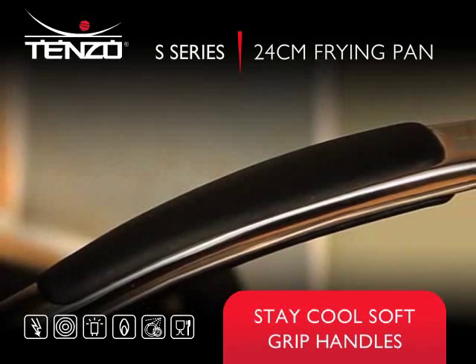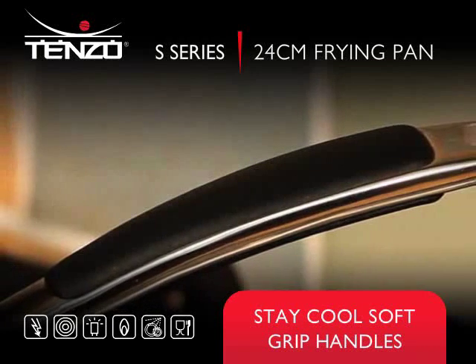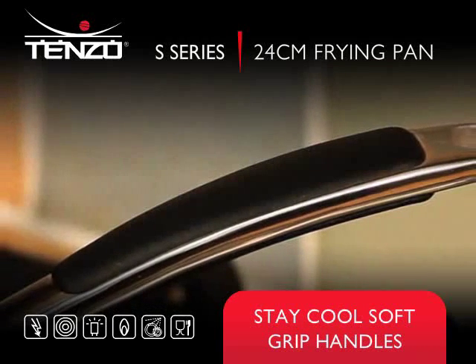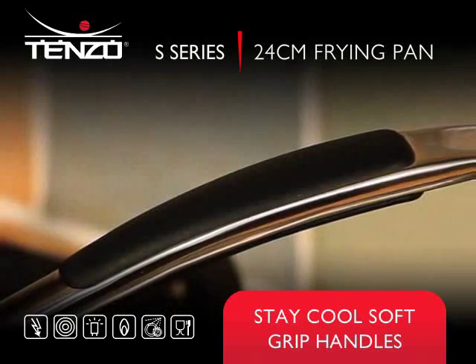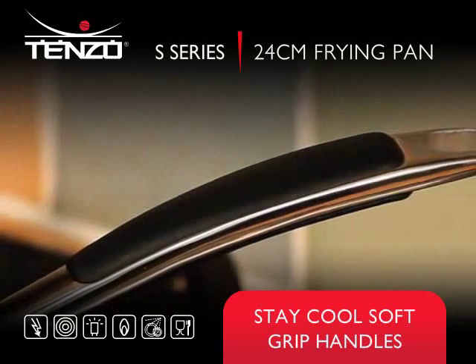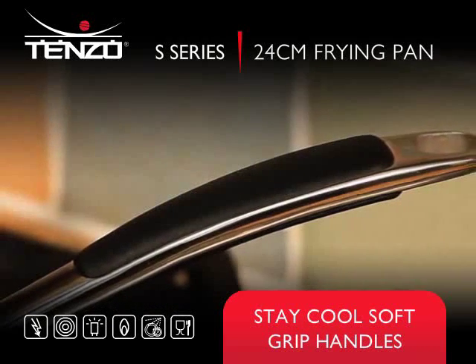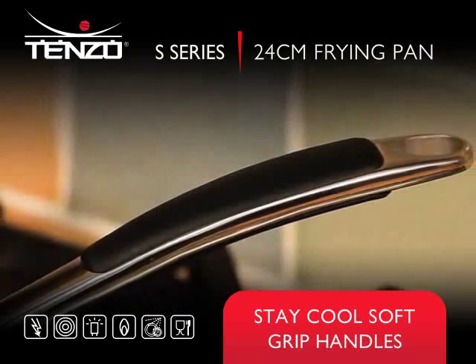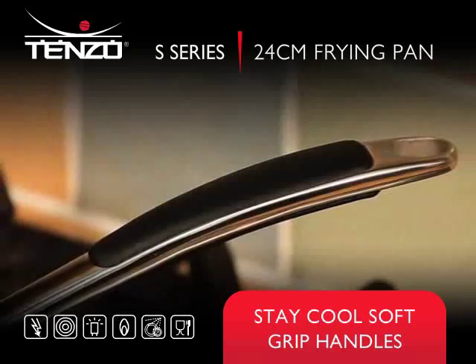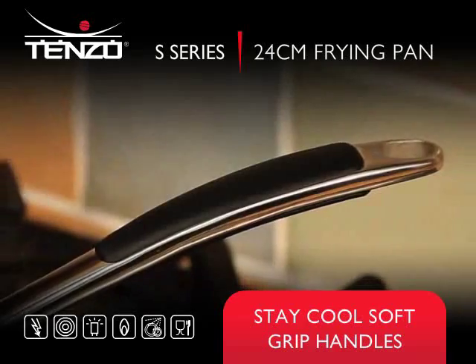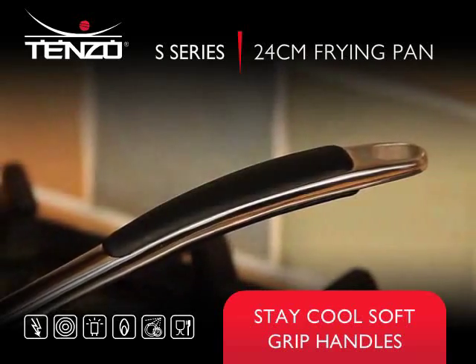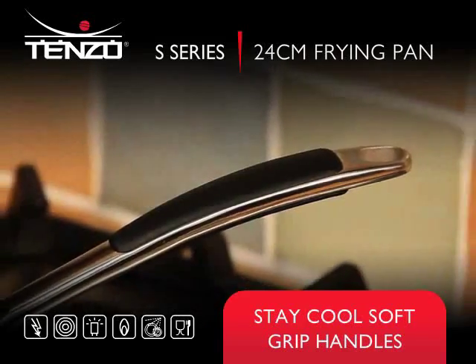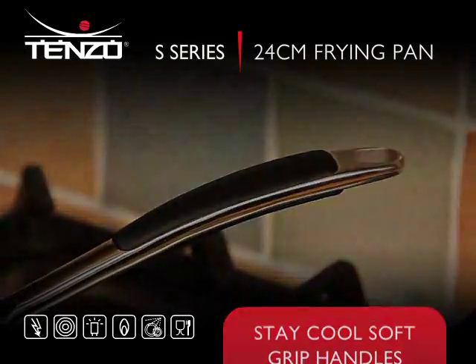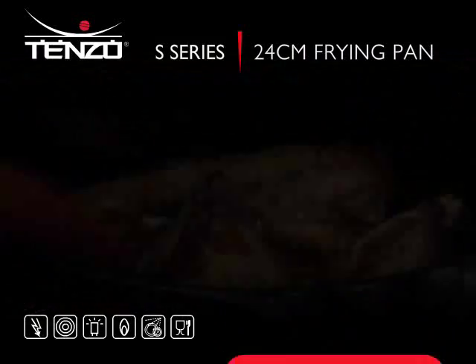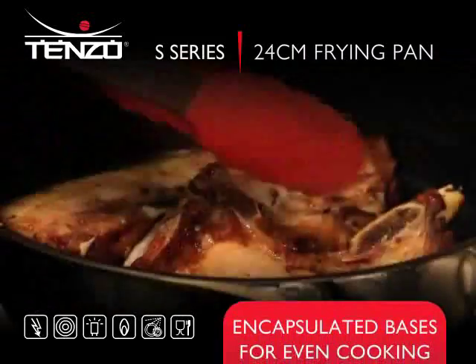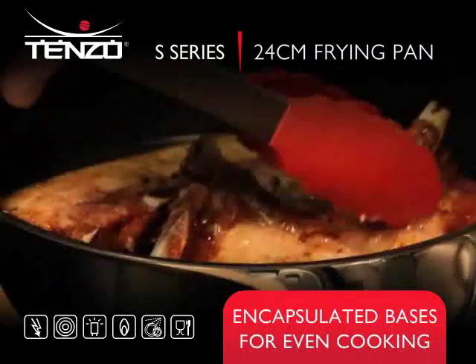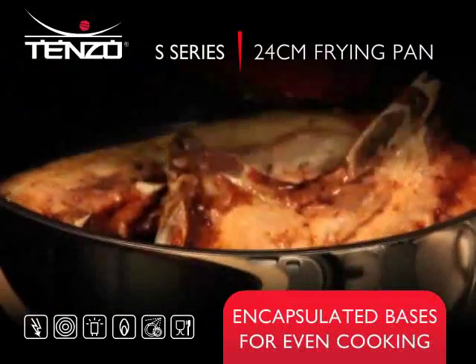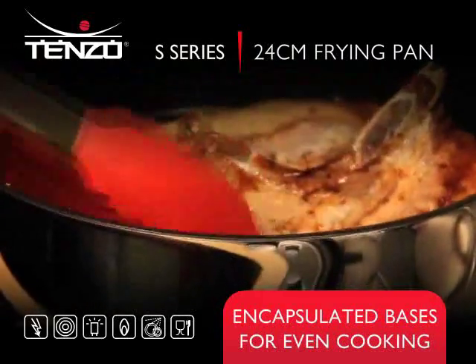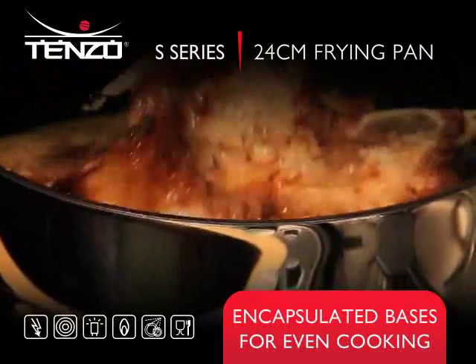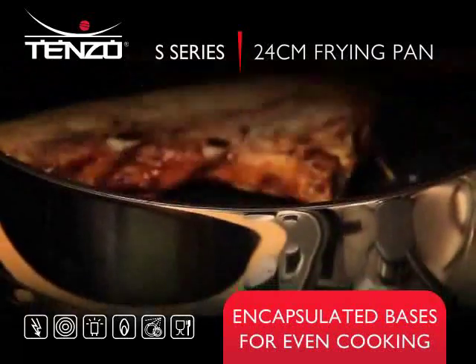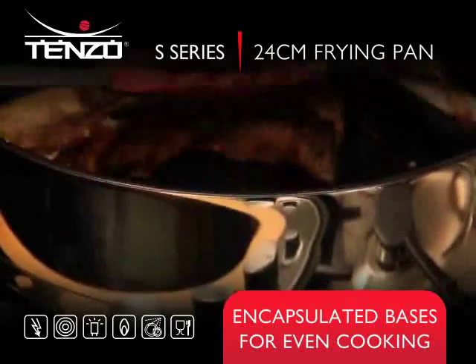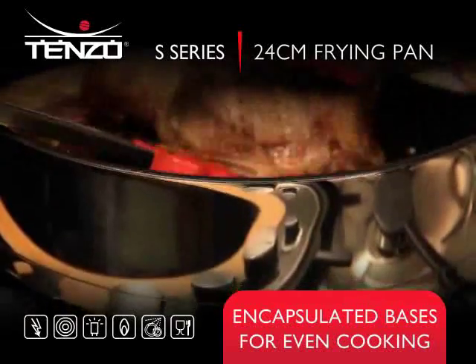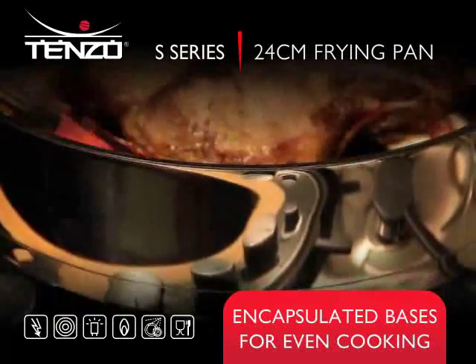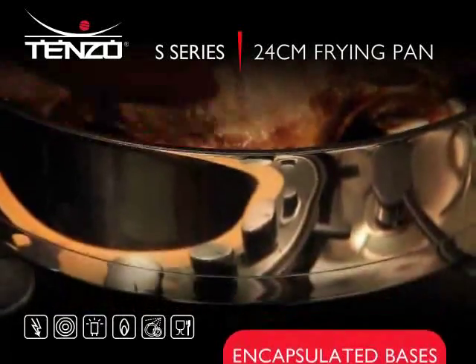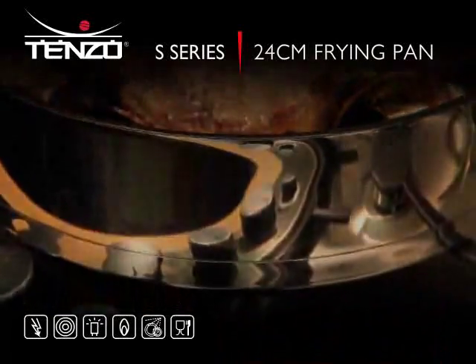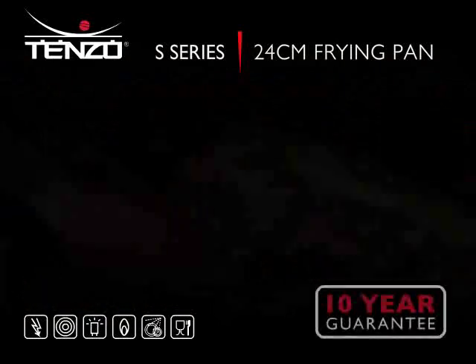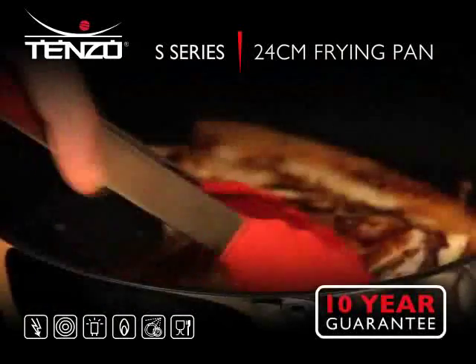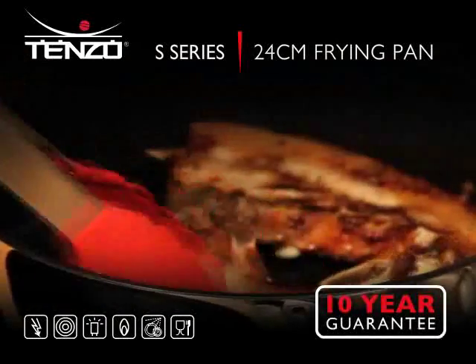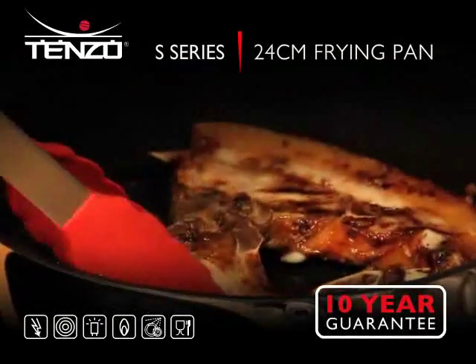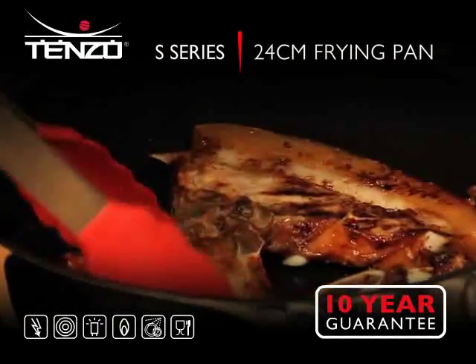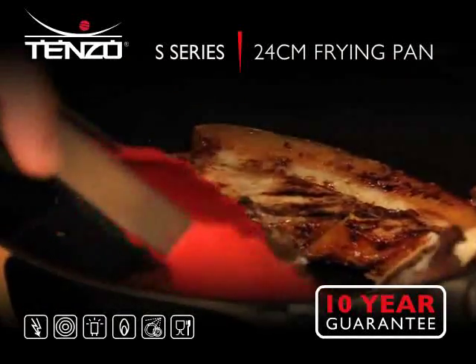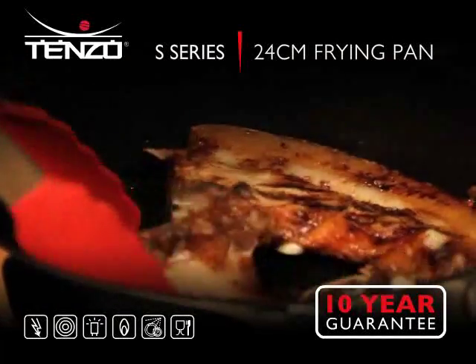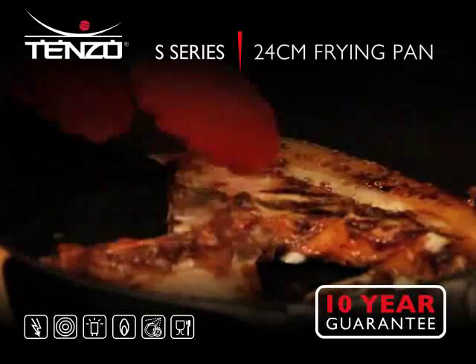Ergonomically designed Easy Grip handles, with encapsulated bases and an aluminium disc for even heat distribution. Full 10-year guarantee.